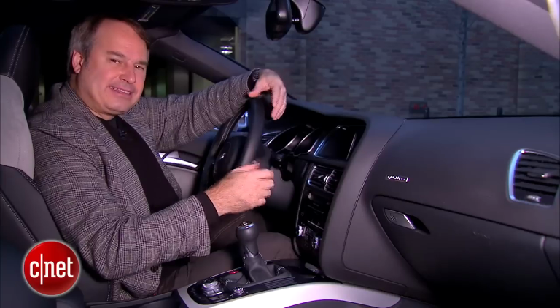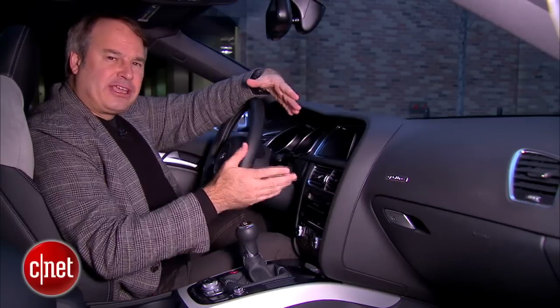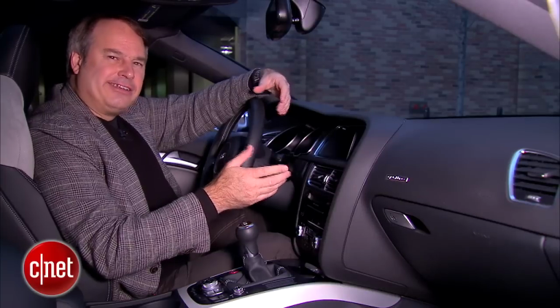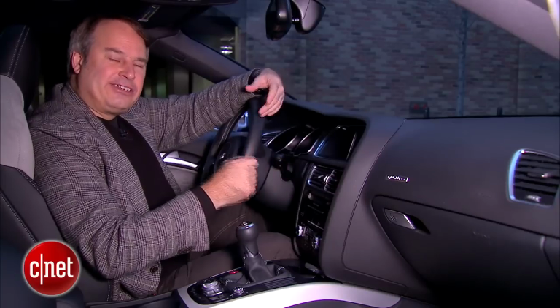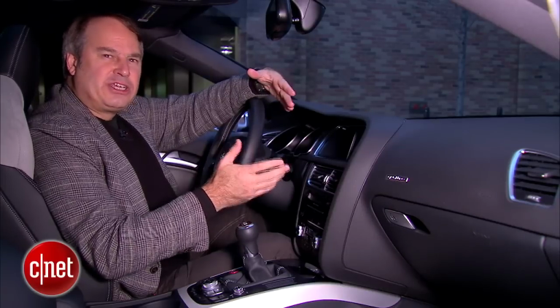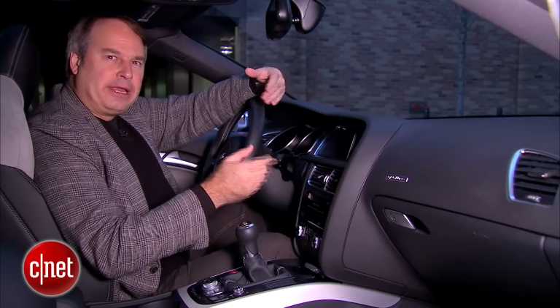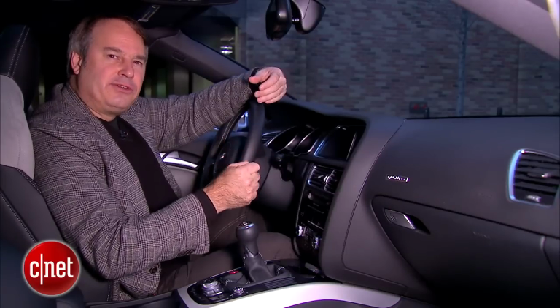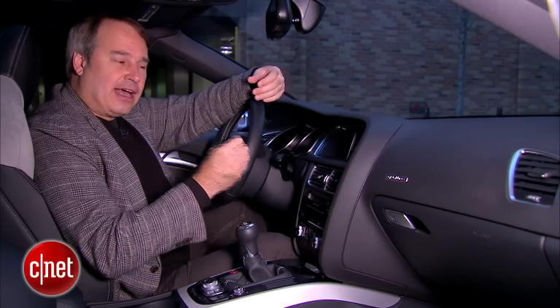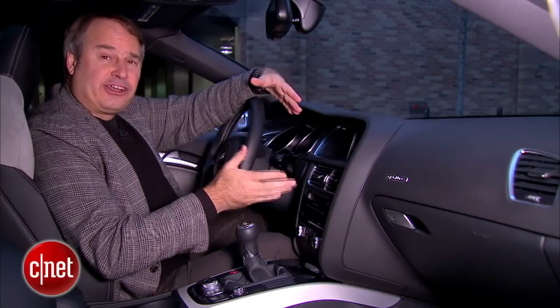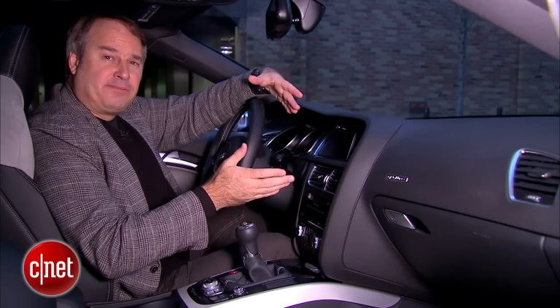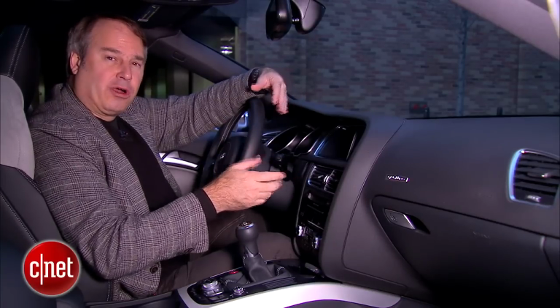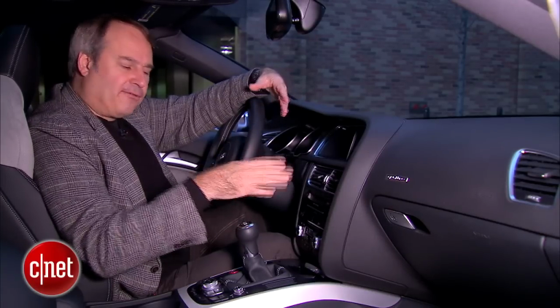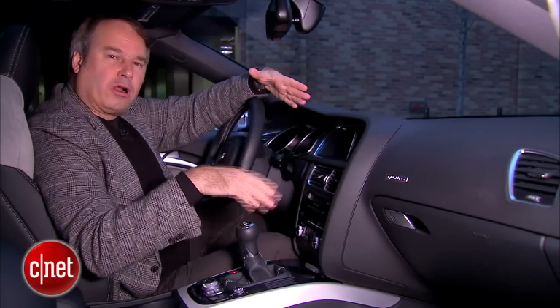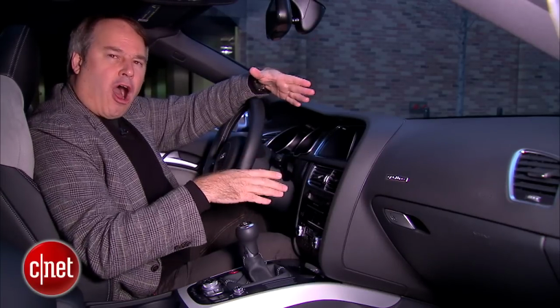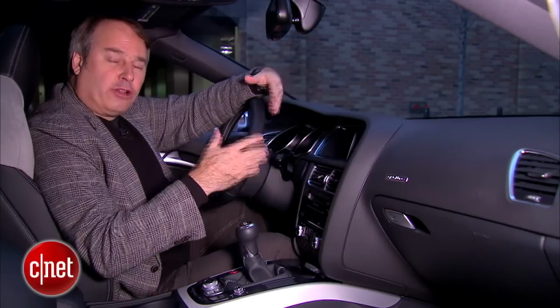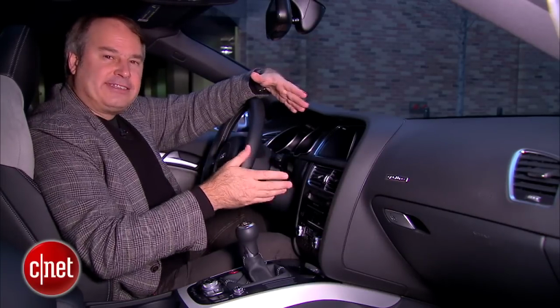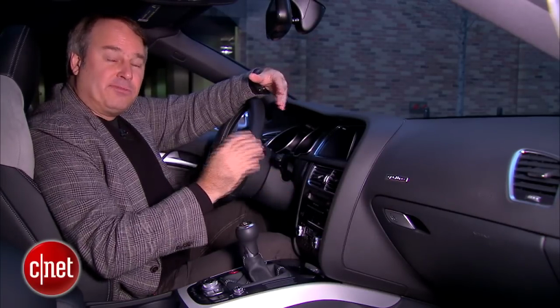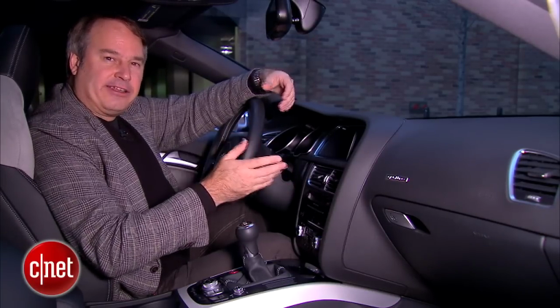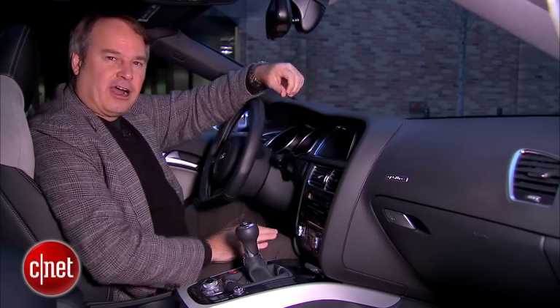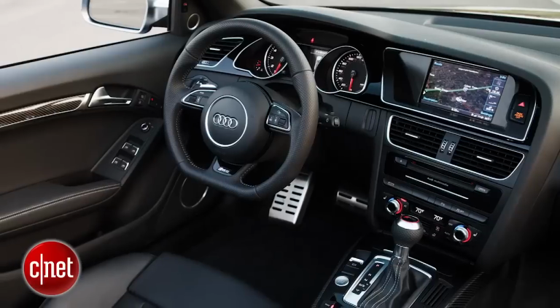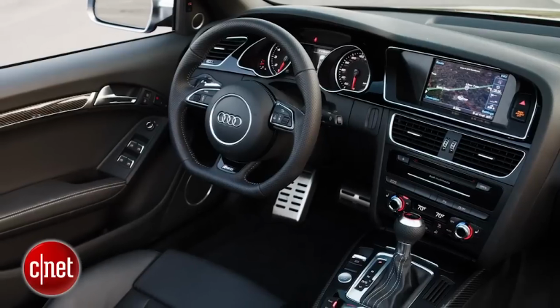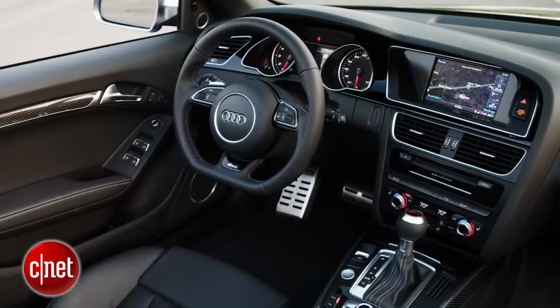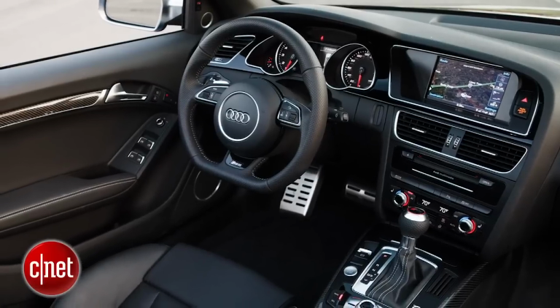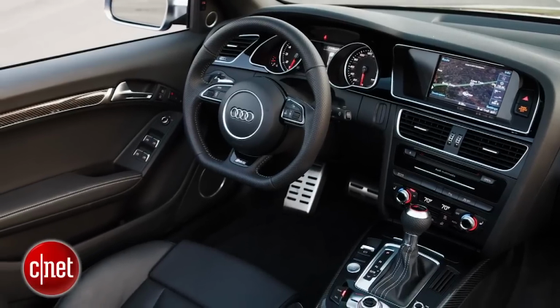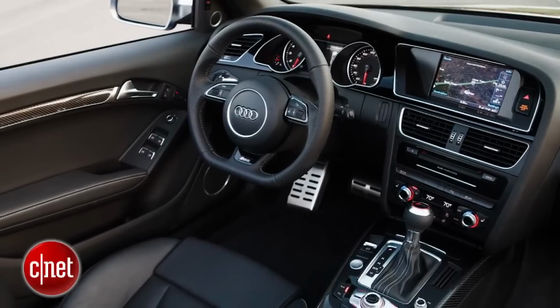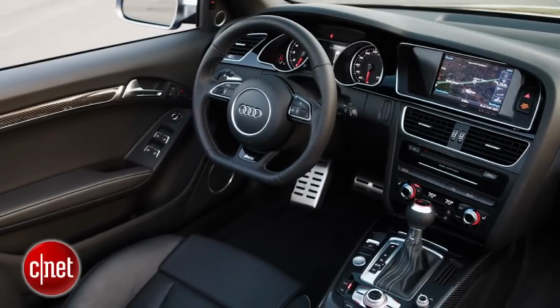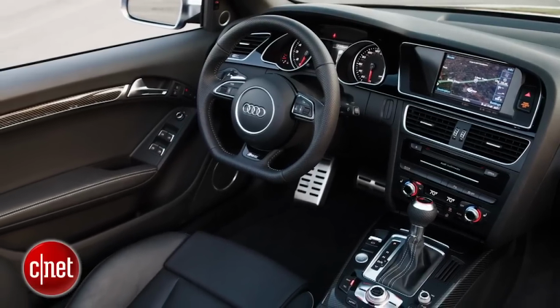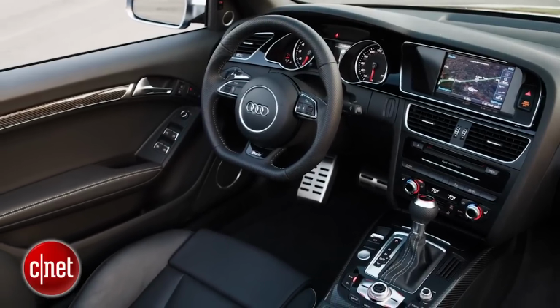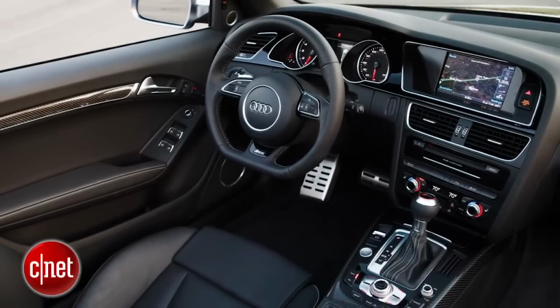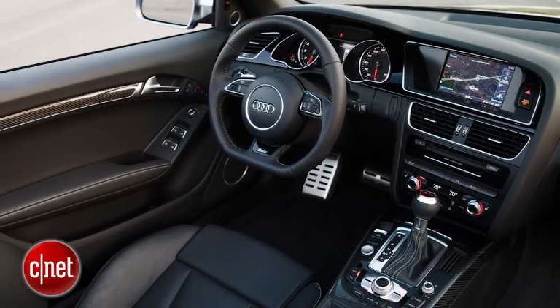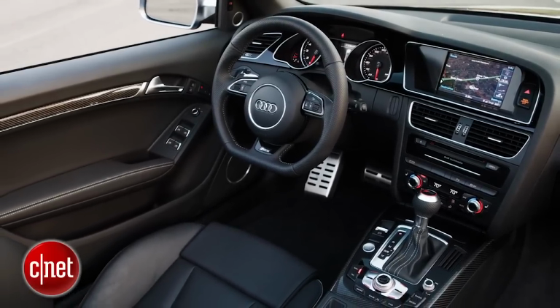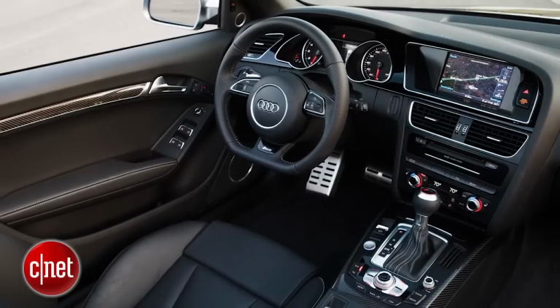It's not very convenient, and I just wish Audi would use a standard USB port for all devices that you plug into the car. For the audio system, we have 10 speakers and a 180-watt amplifier. That's standard.